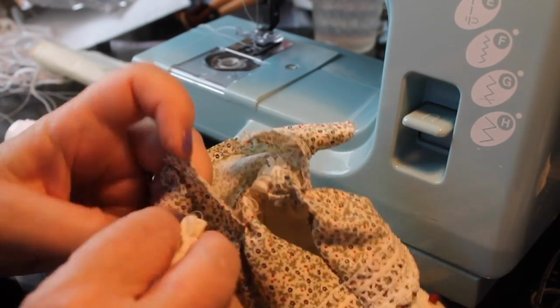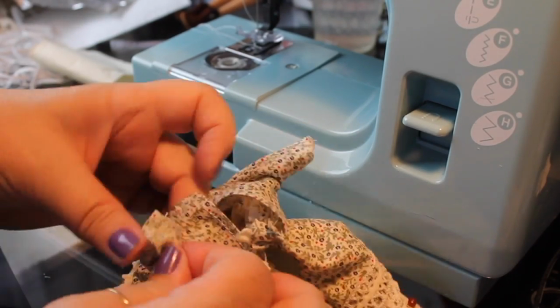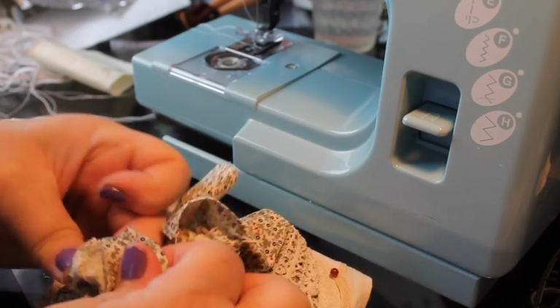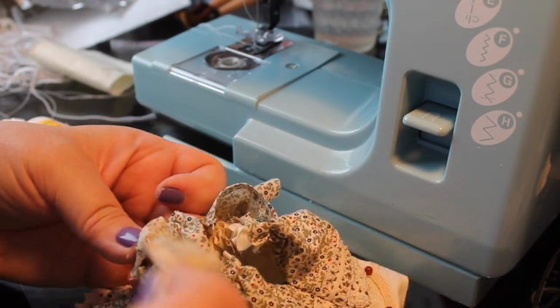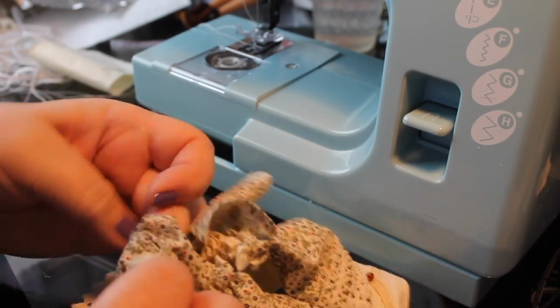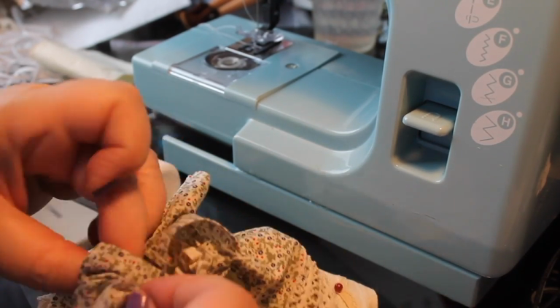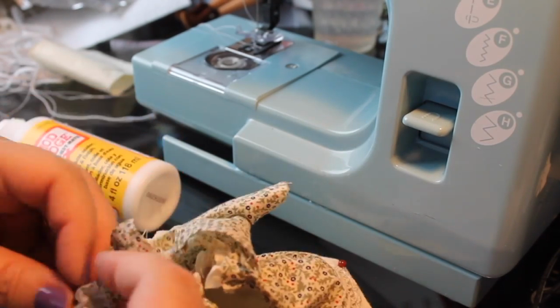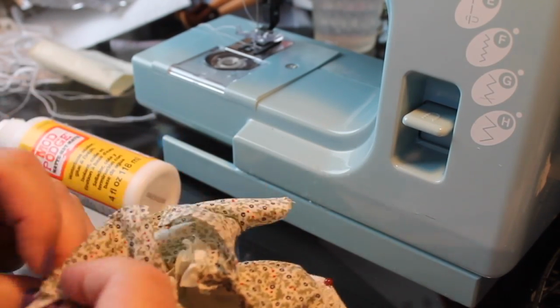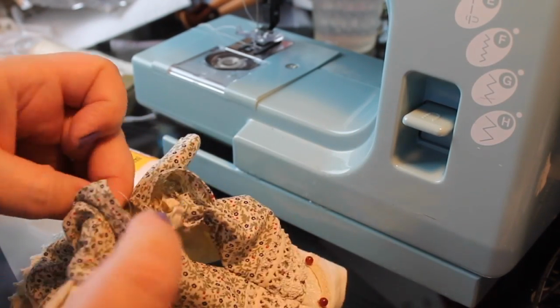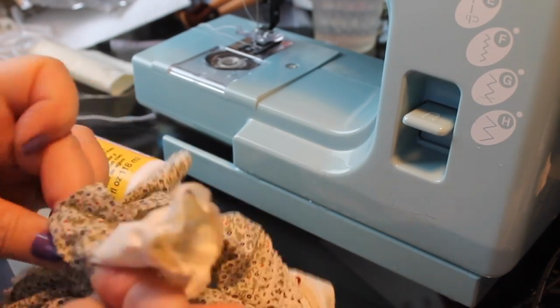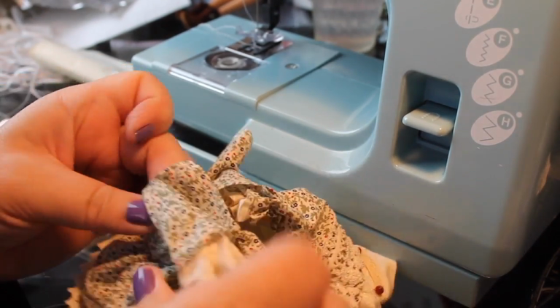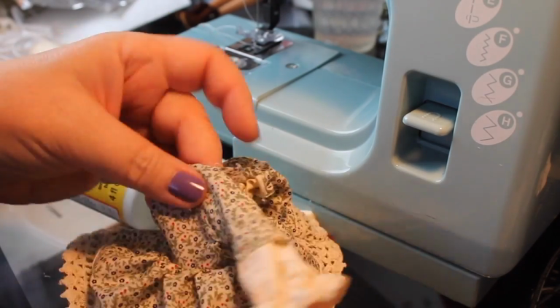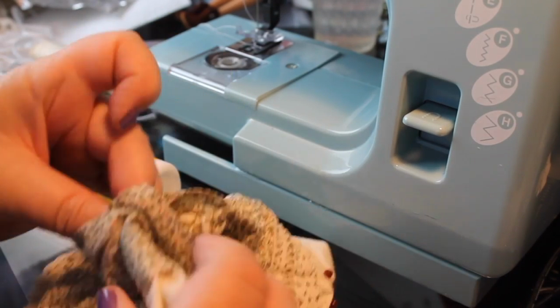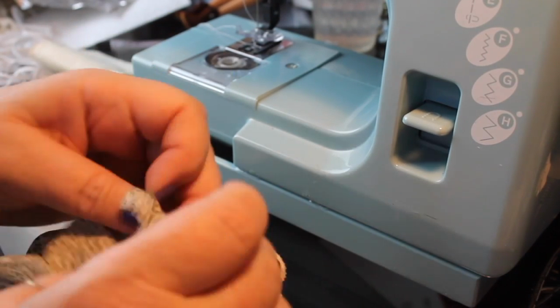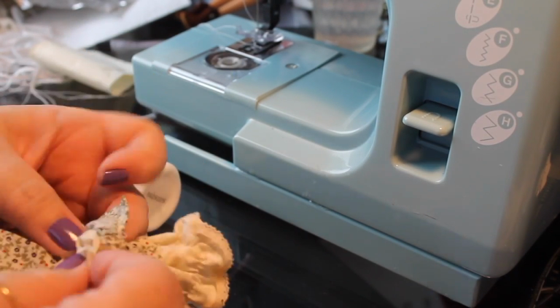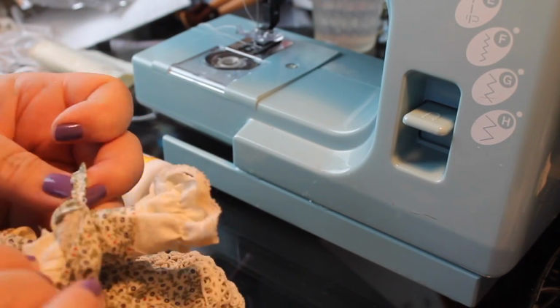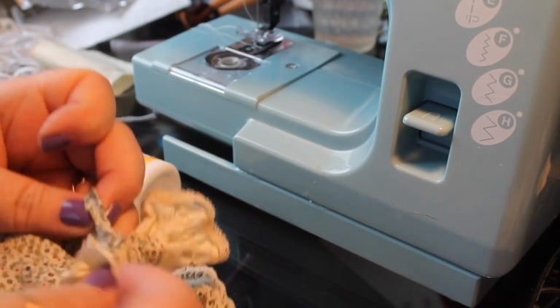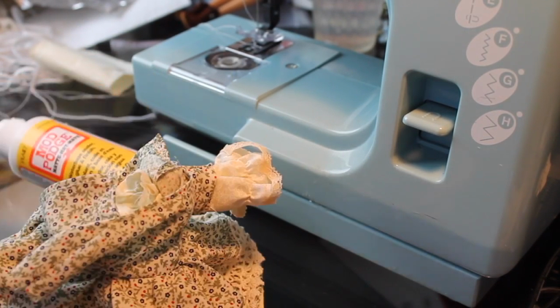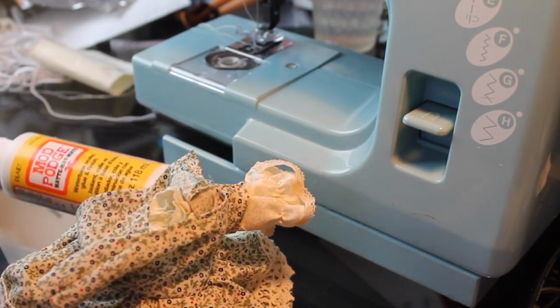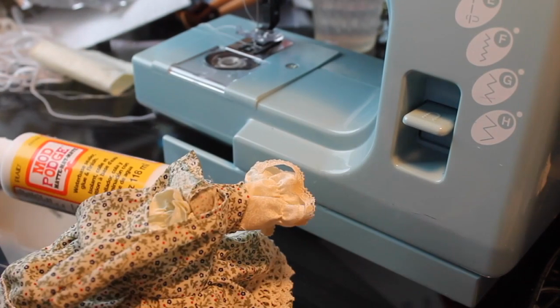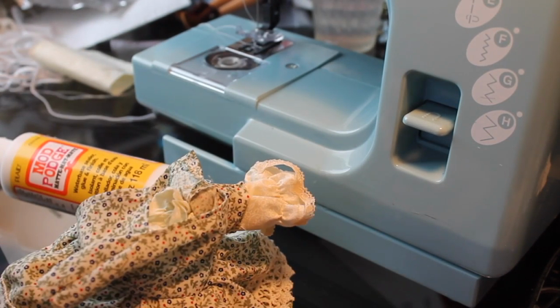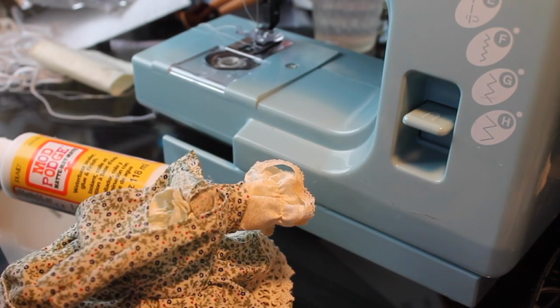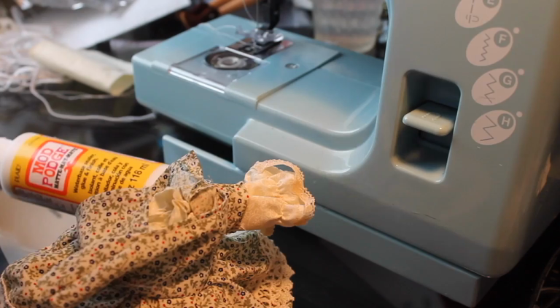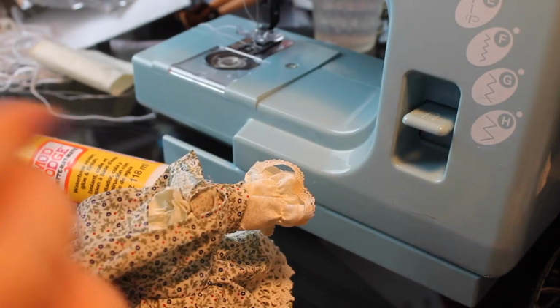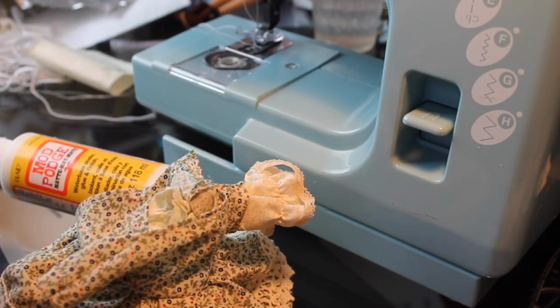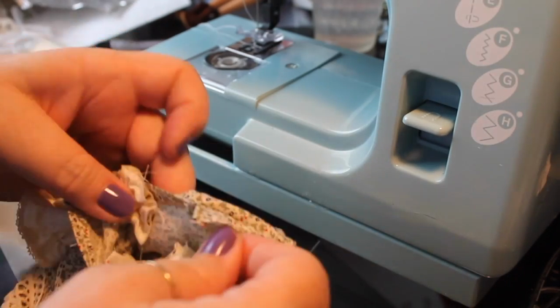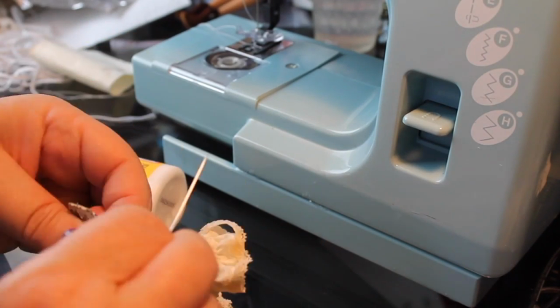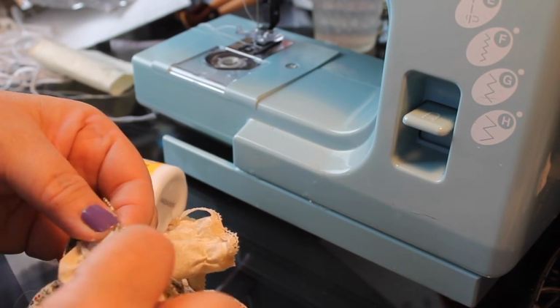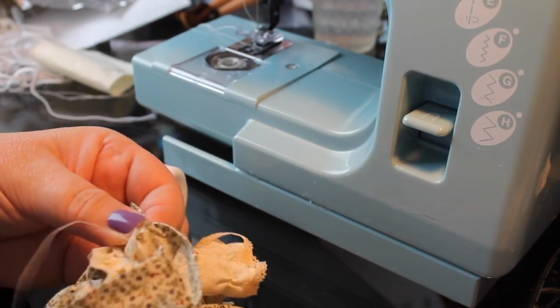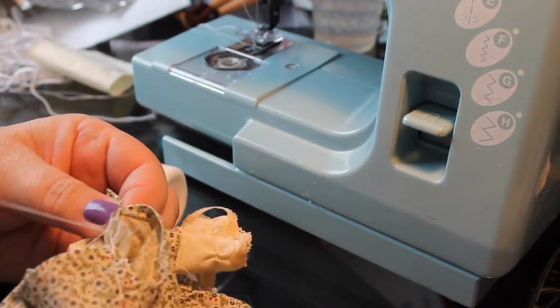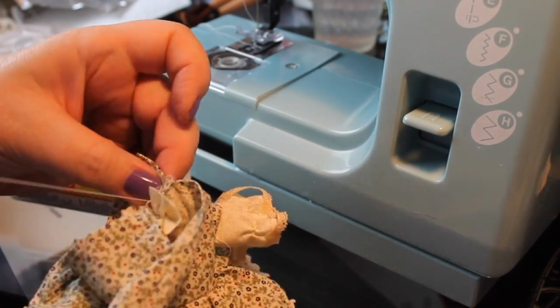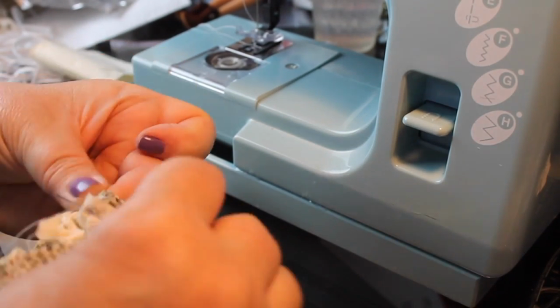Now that we've gathered it, I'm going to push this up underneath the bodice sleeve and then tack it by hand to the seam of the upper shoulder and the underarm seam.